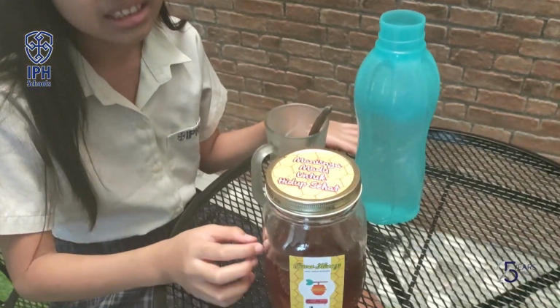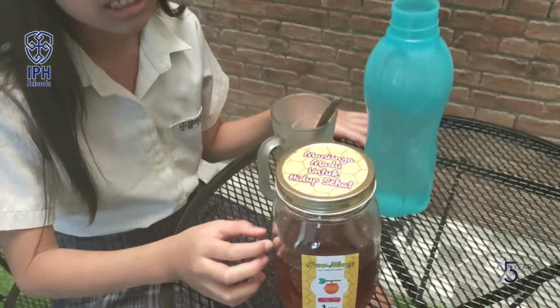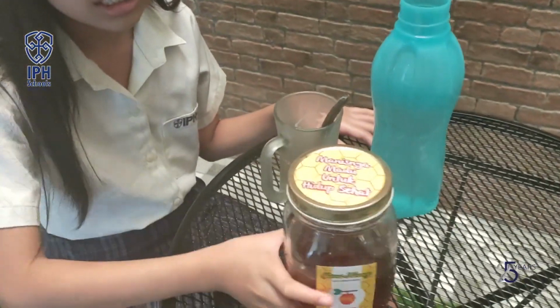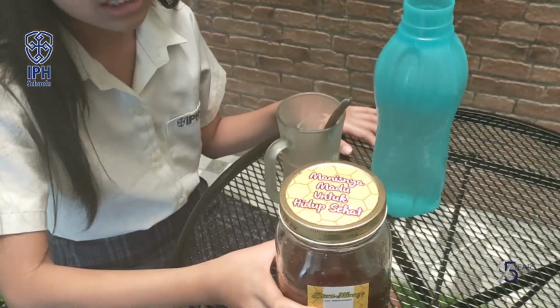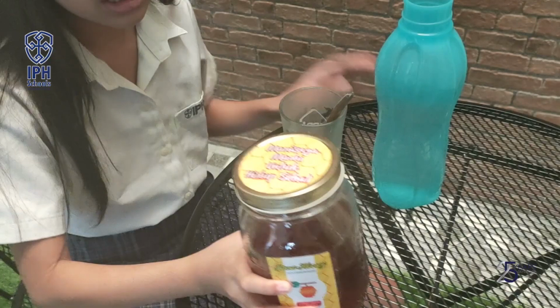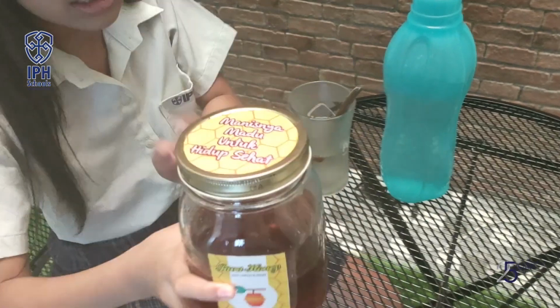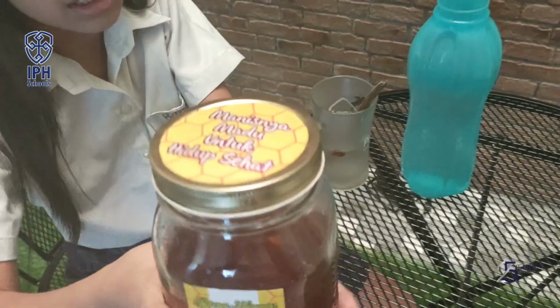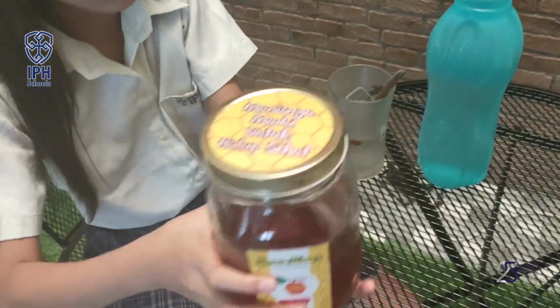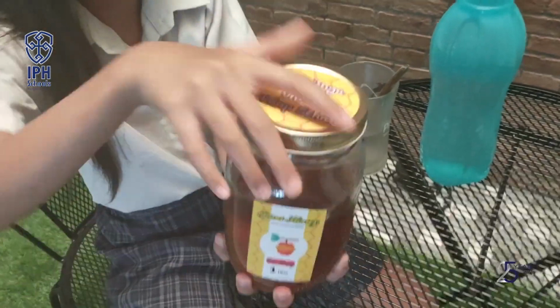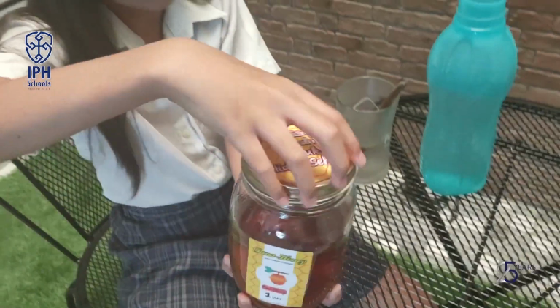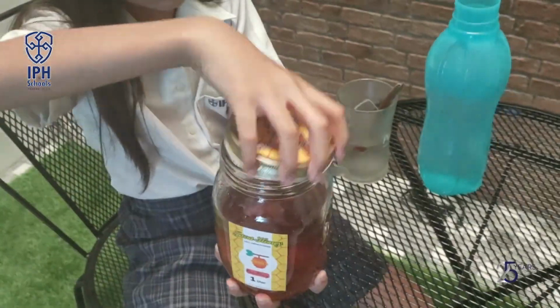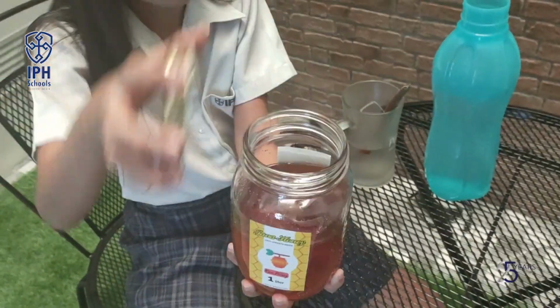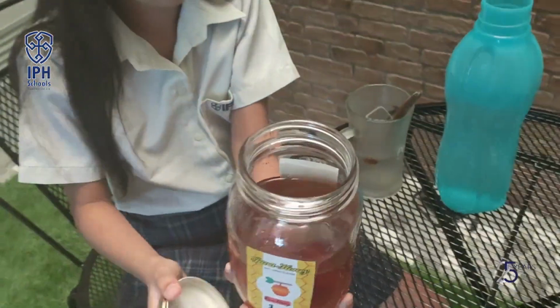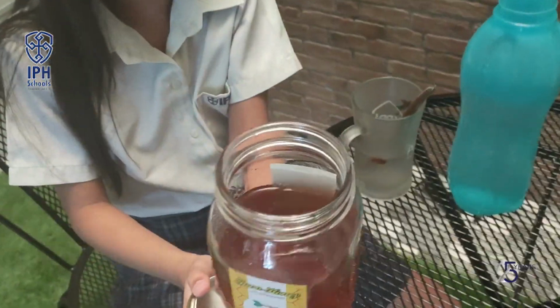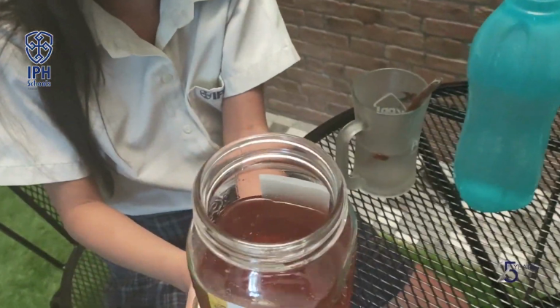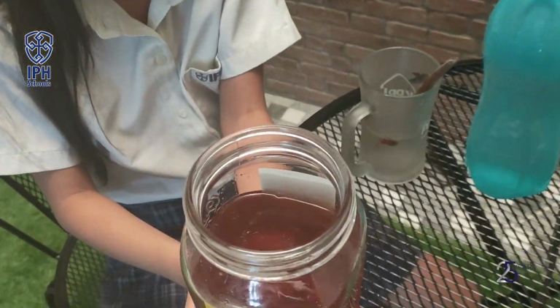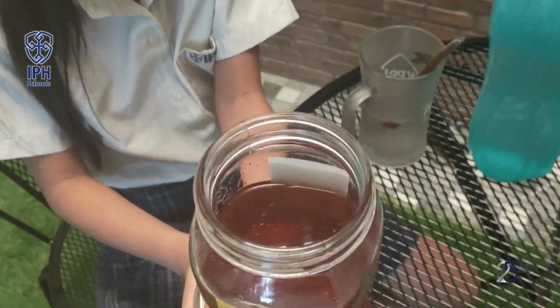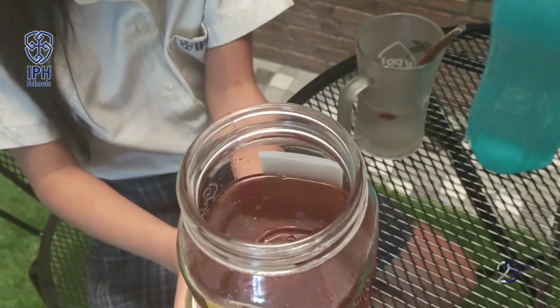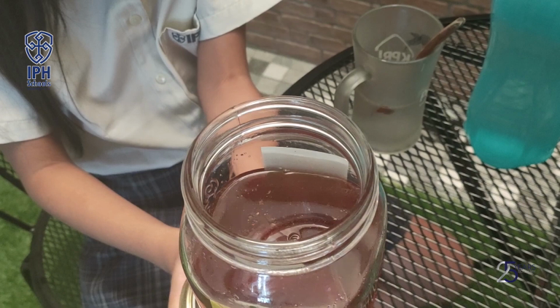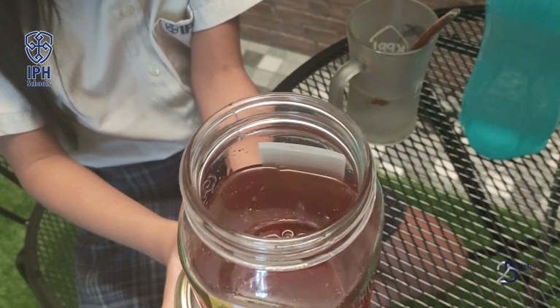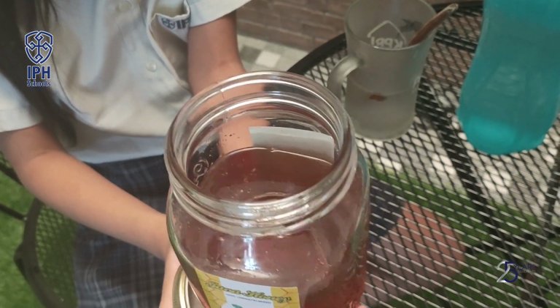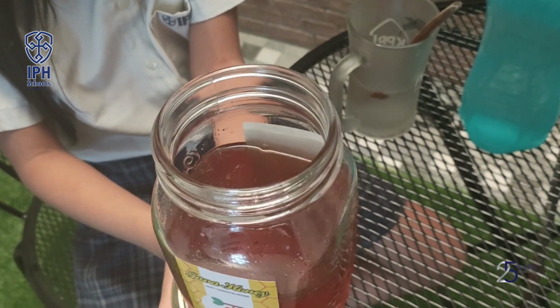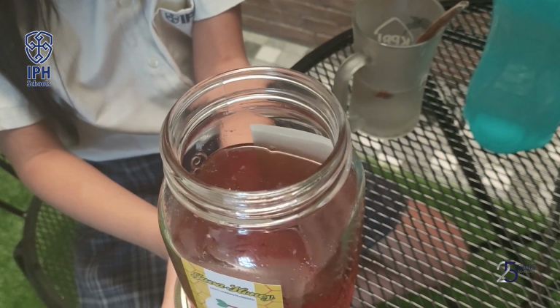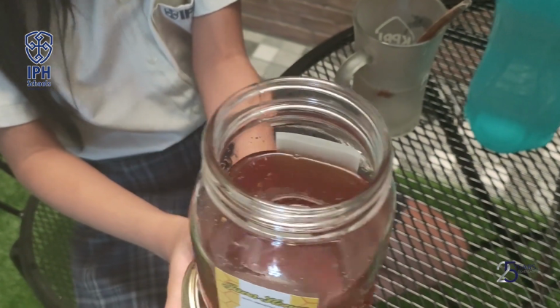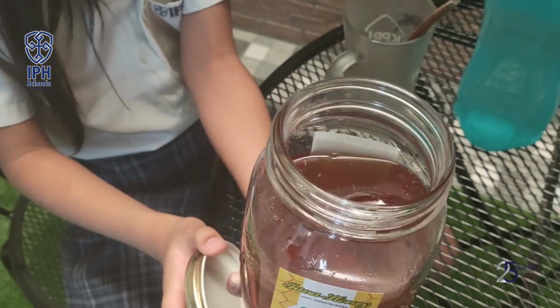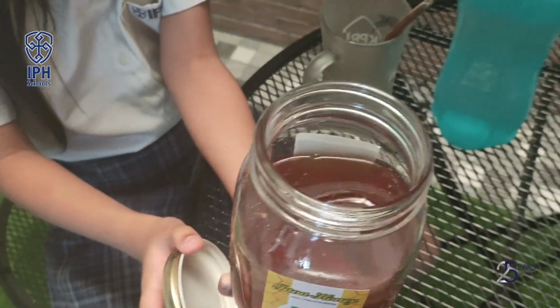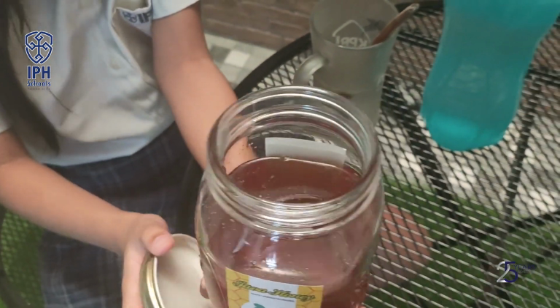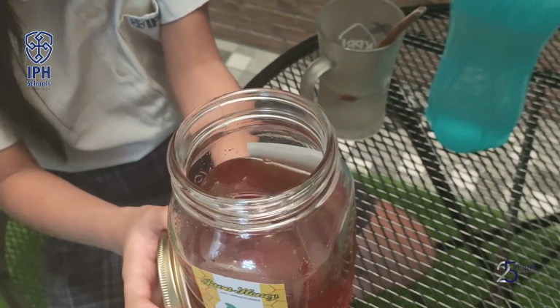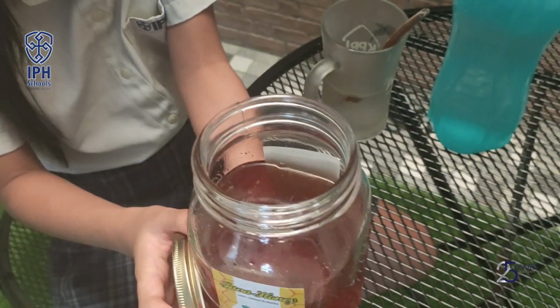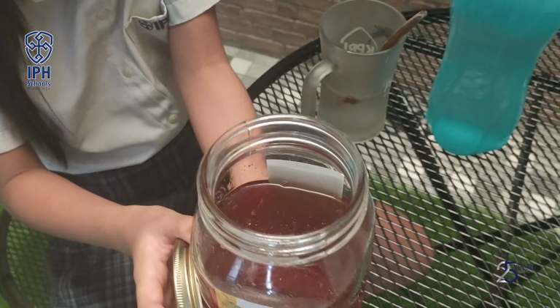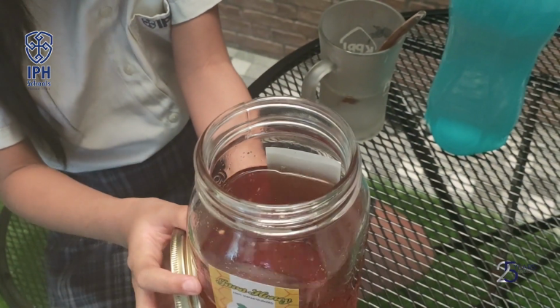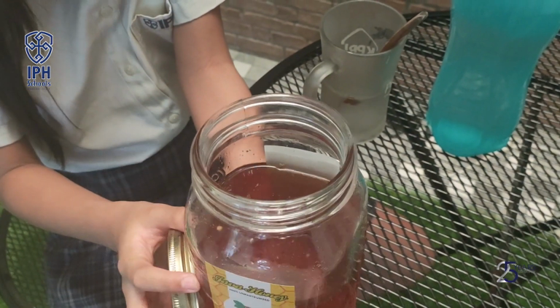Let me check. Can you help me to open the jar? Oh dear, it's not honey. It's used cooking oil.